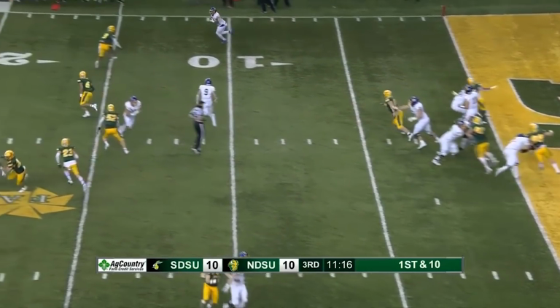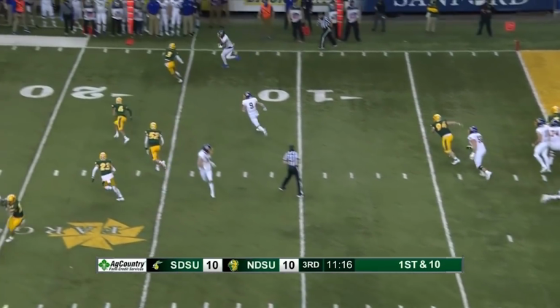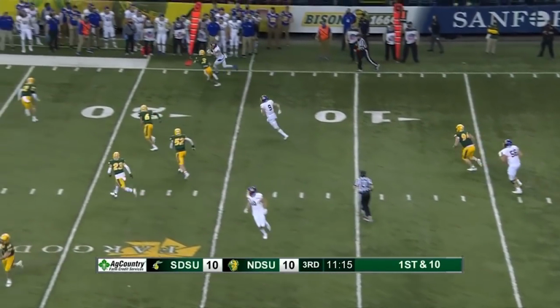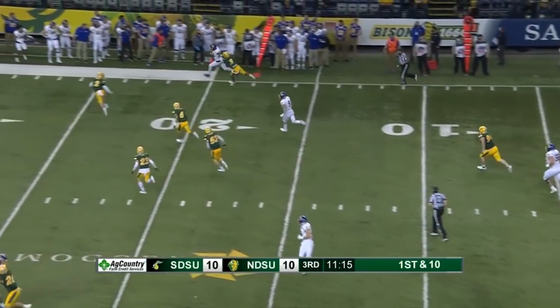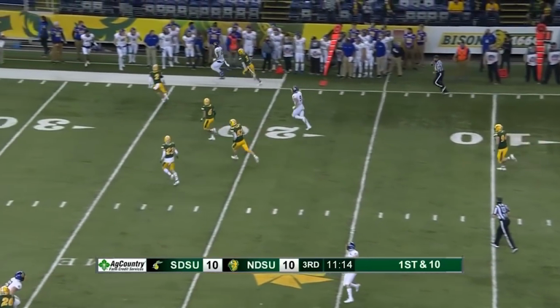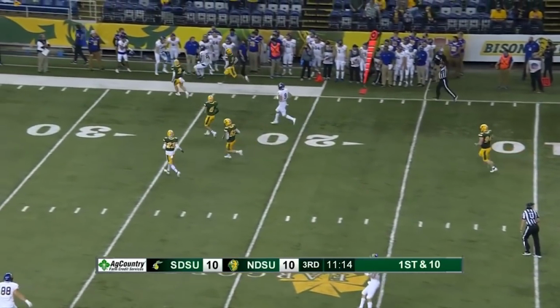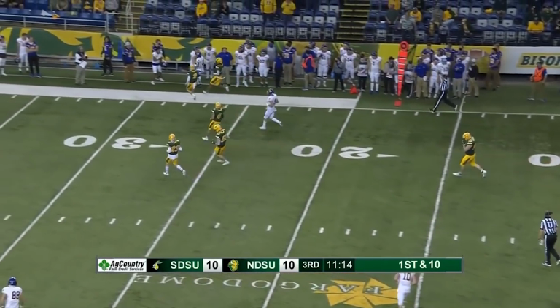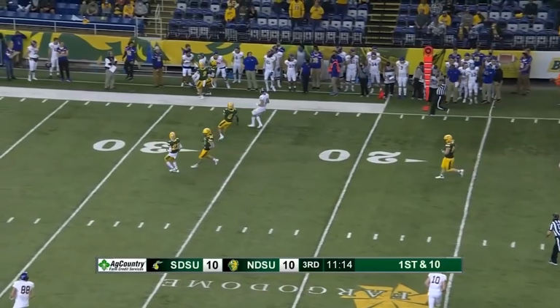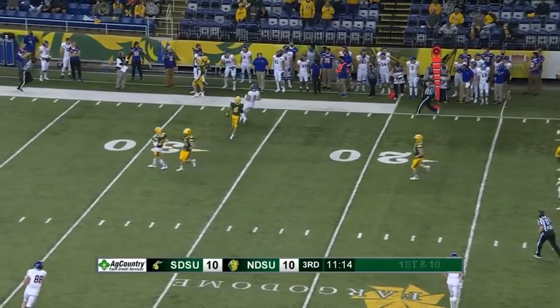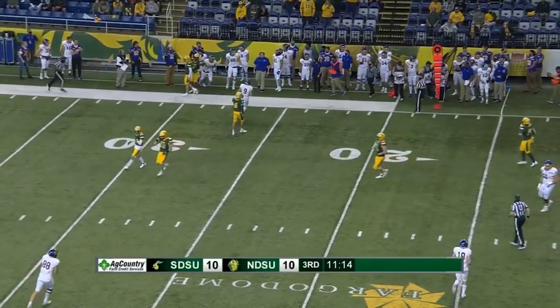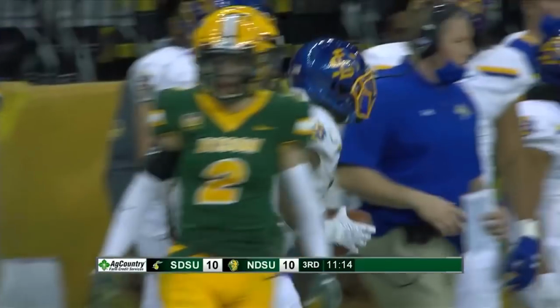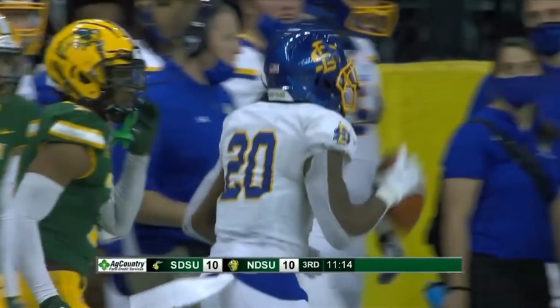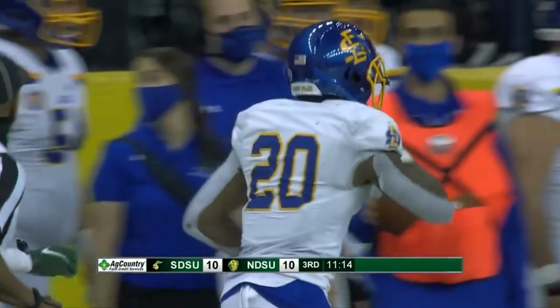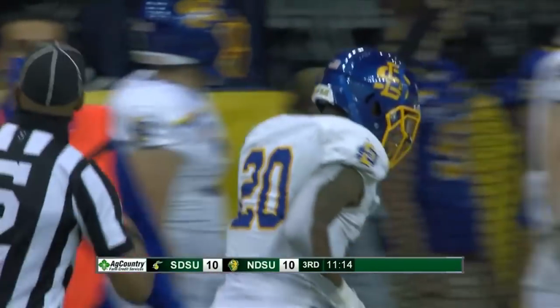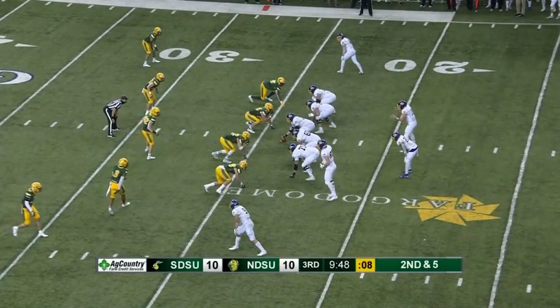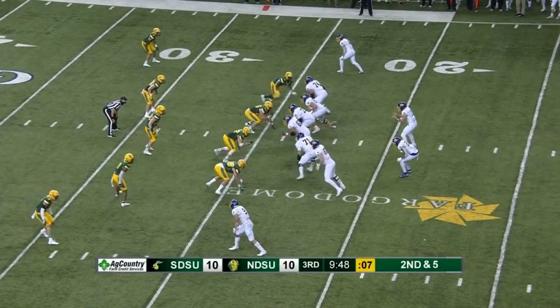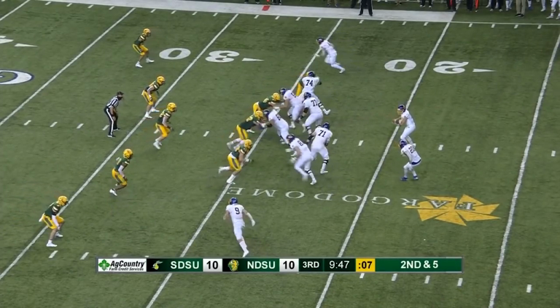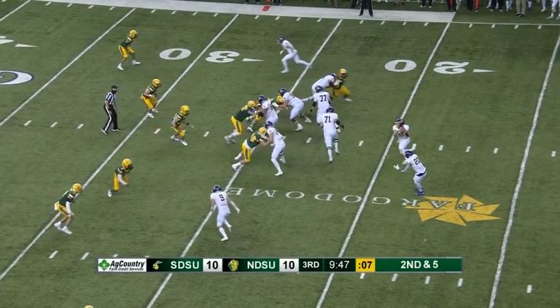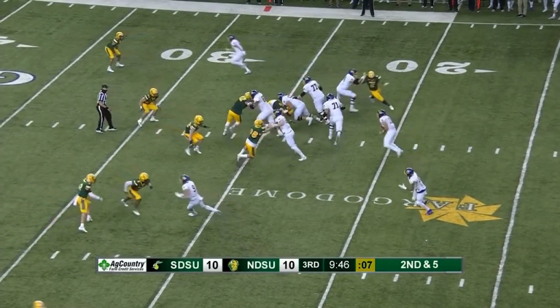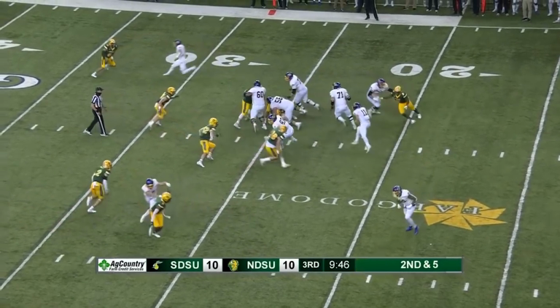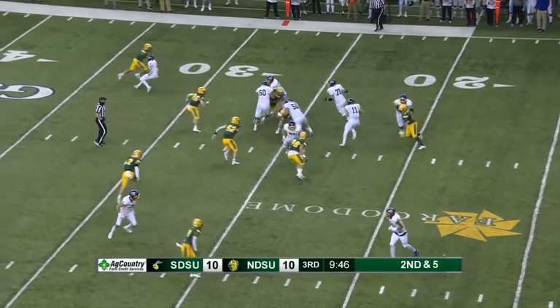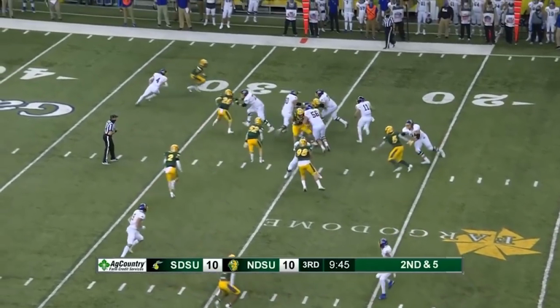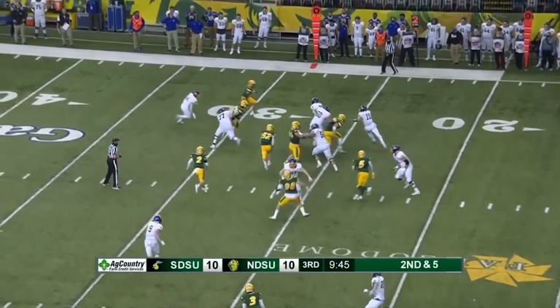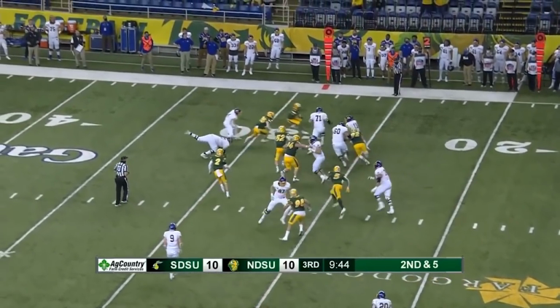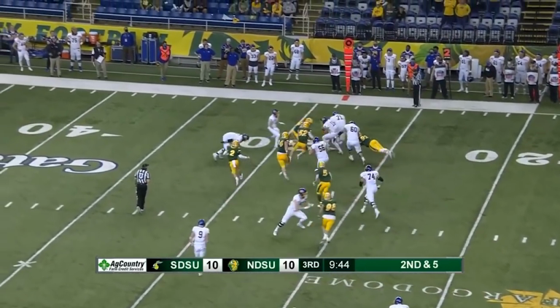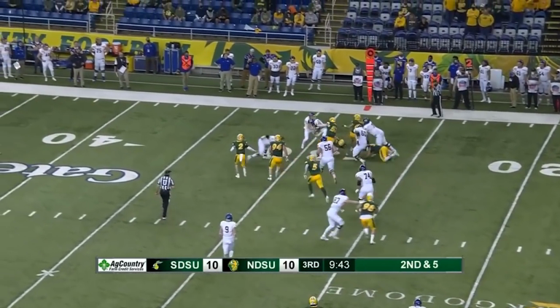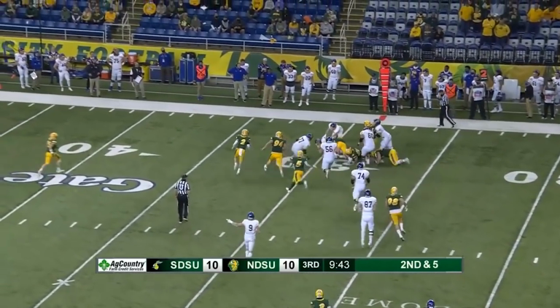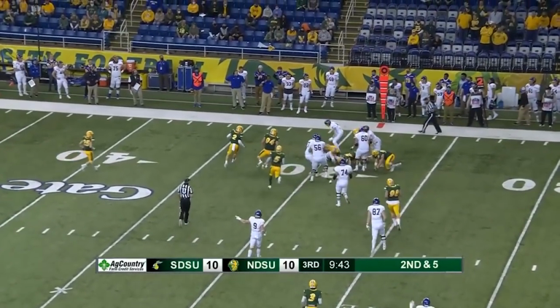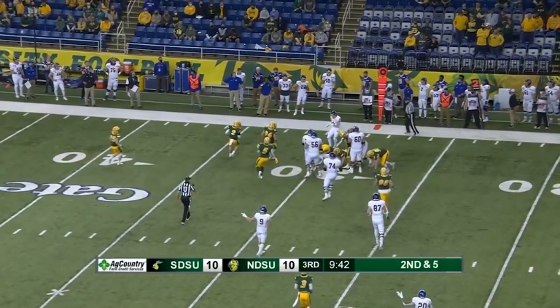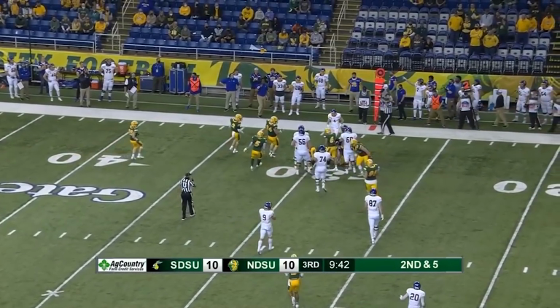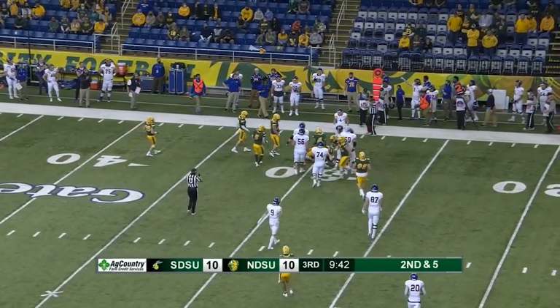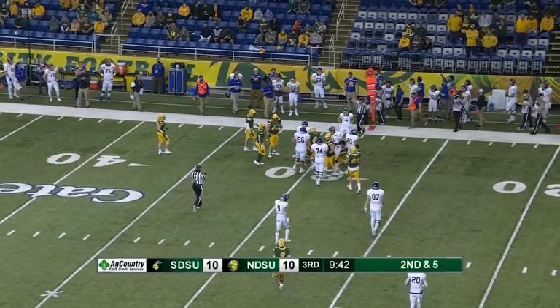Strong makes the reception — nice design, nice execution again, gain of 11 yards in the running game. Fake pitch and Gronowski has enough for a first down to the 30-yard line. So a first and 15.